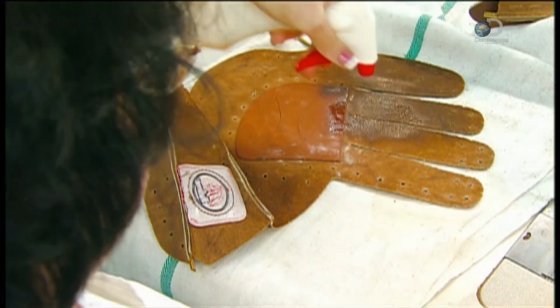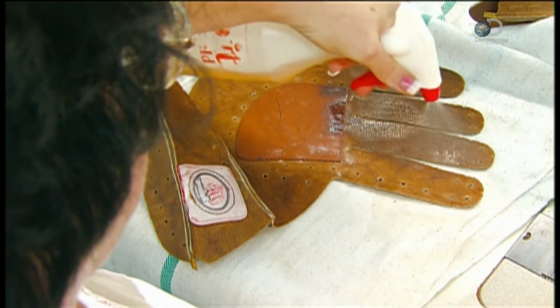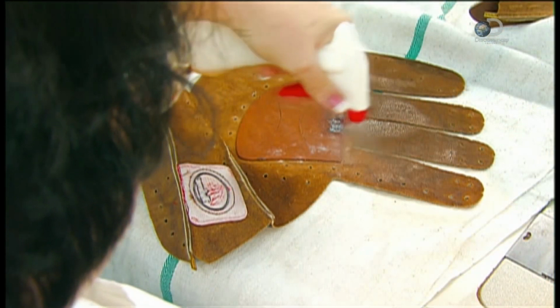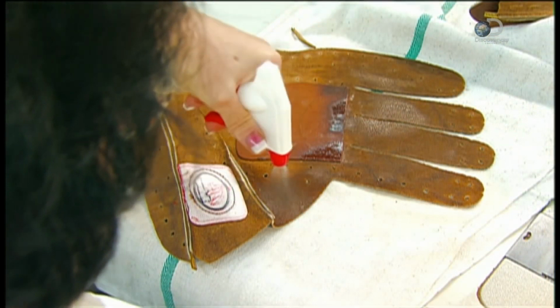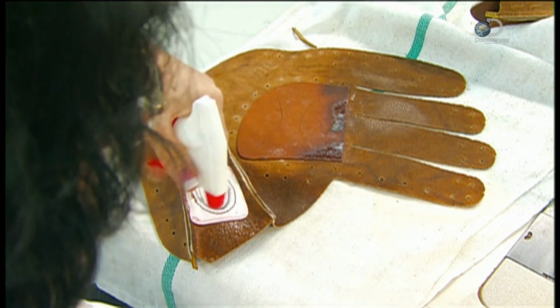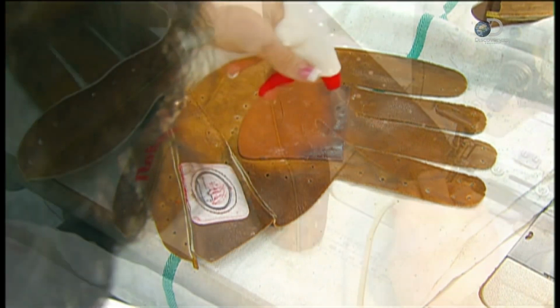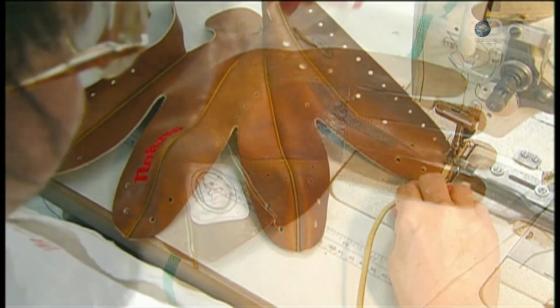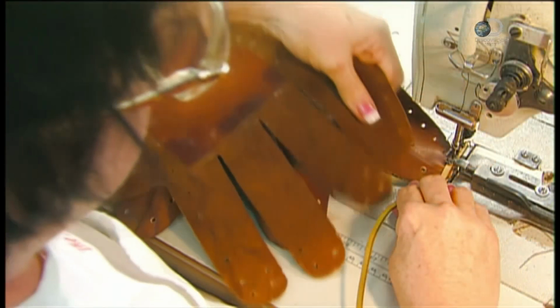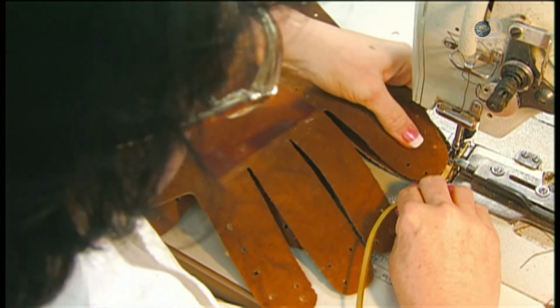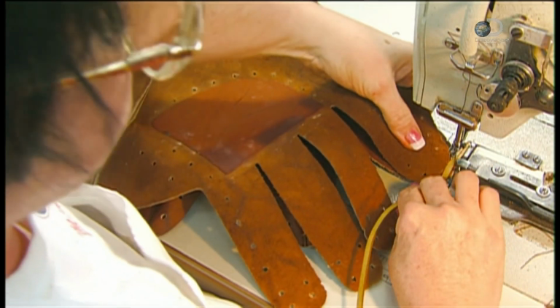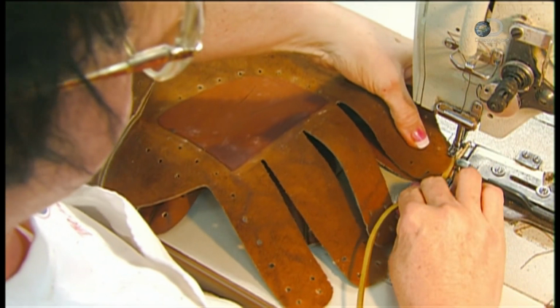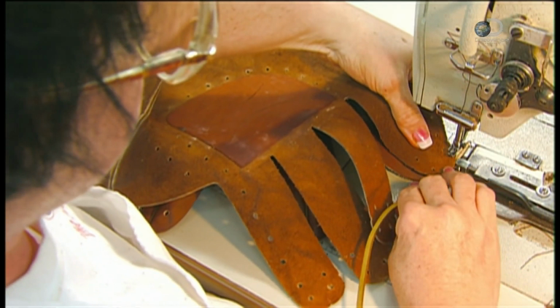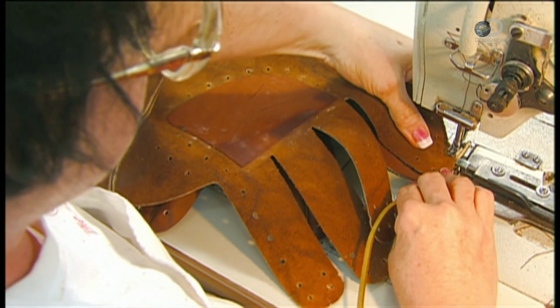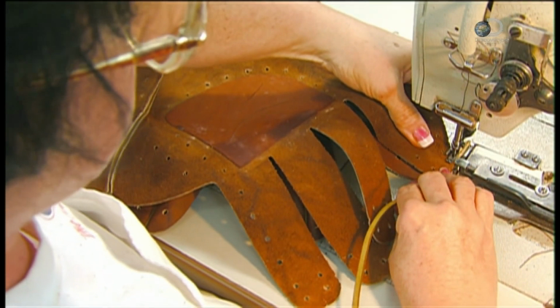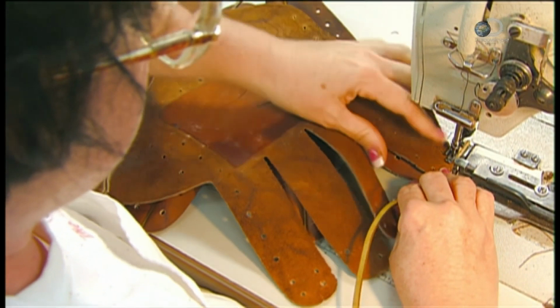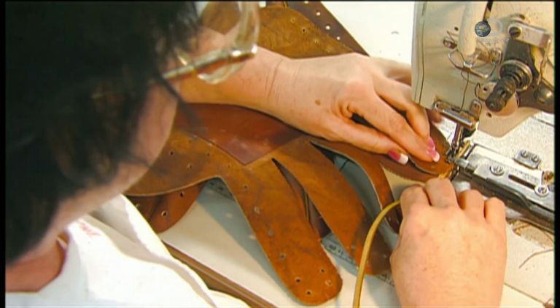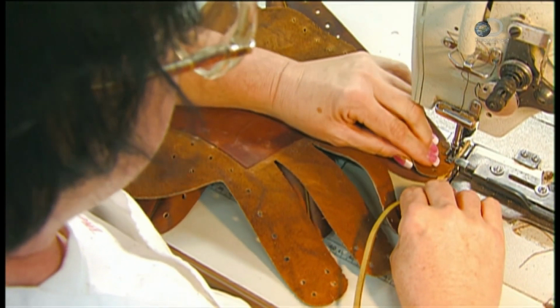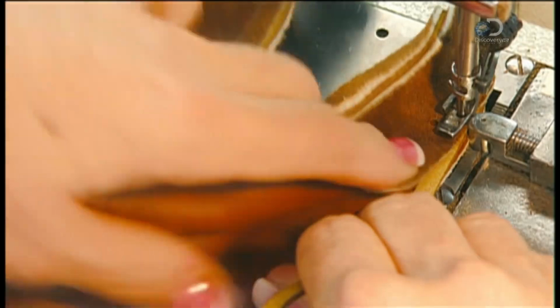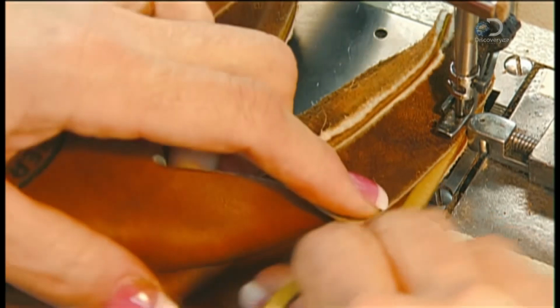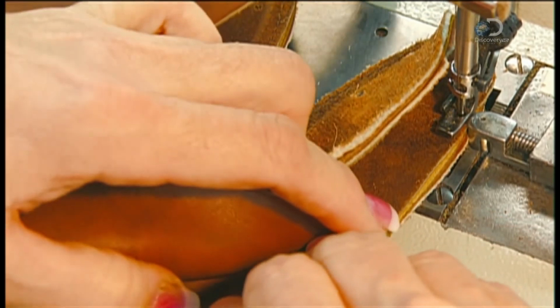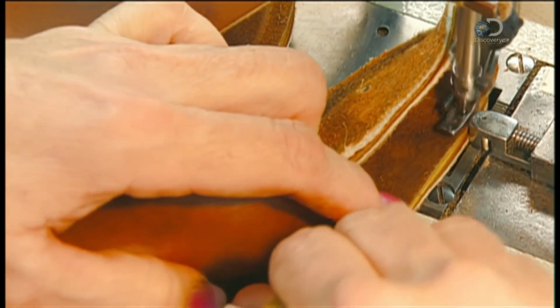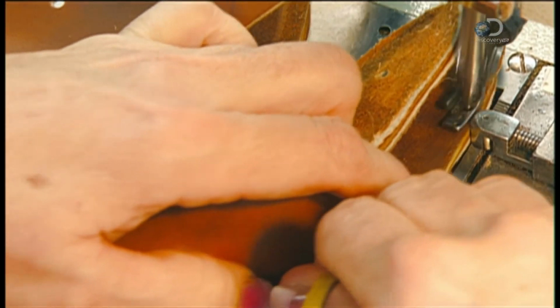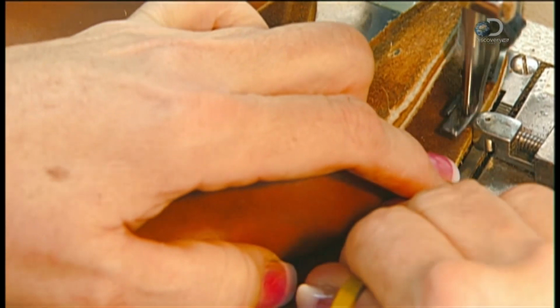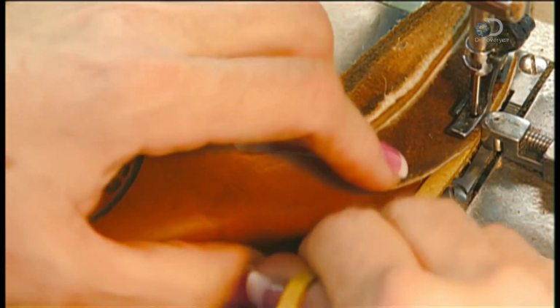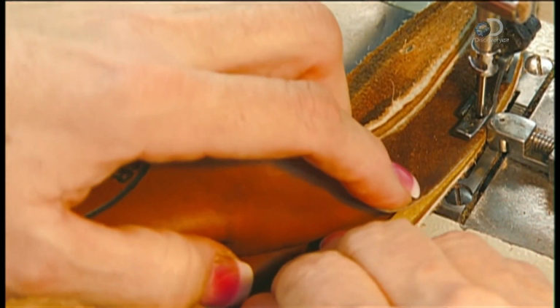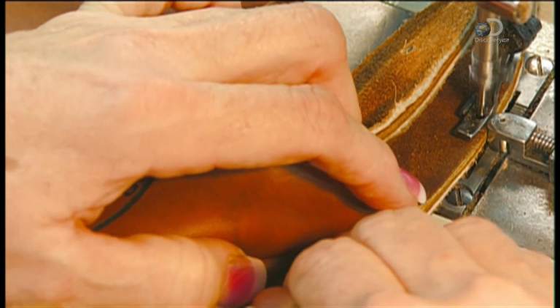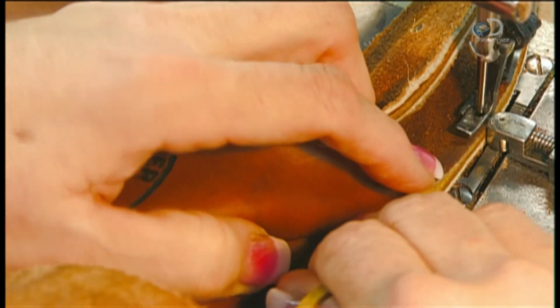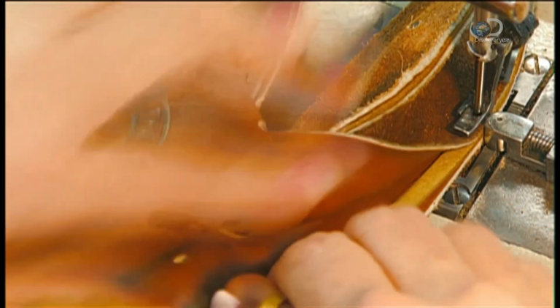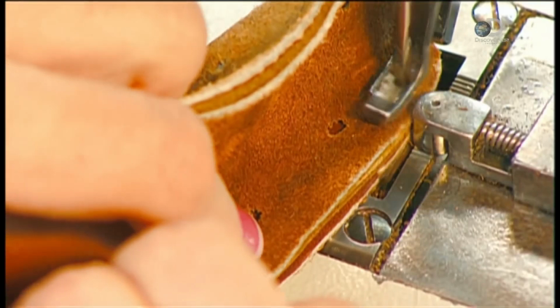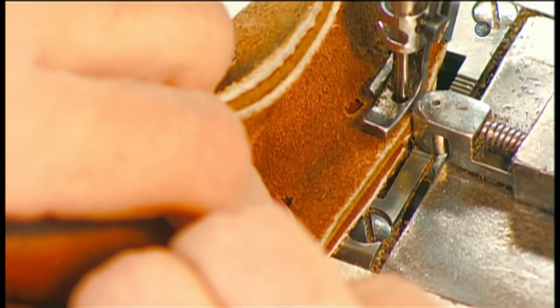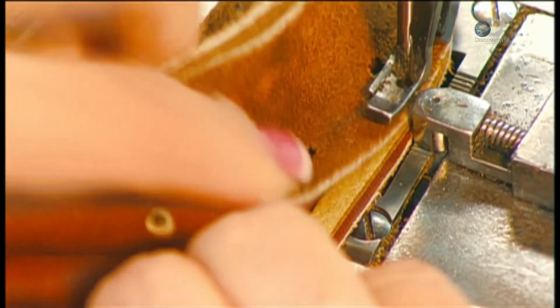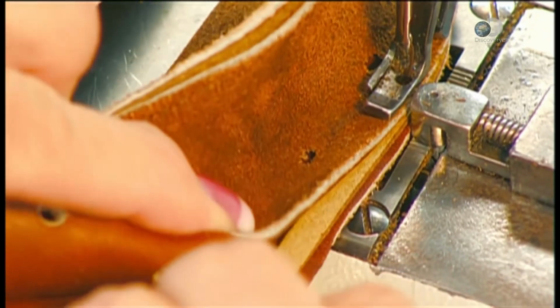Some leather softener helps prevent tearing as she stitches the back and the front parts of the outer shell together. She also uses welting leather to add strength and rigidity to the outer shell.